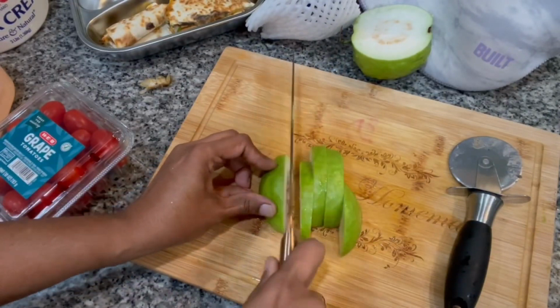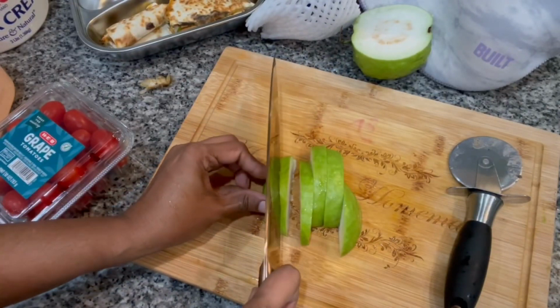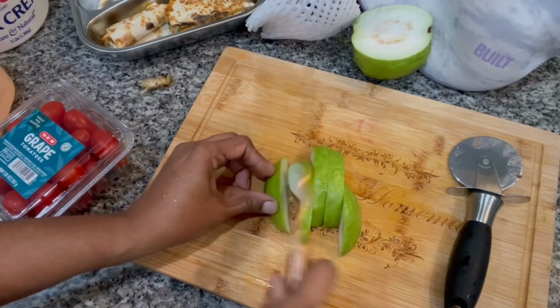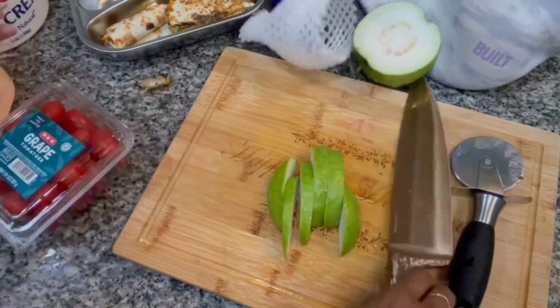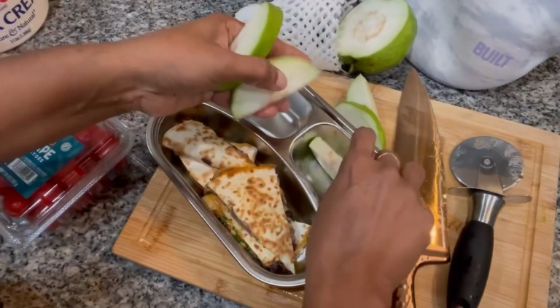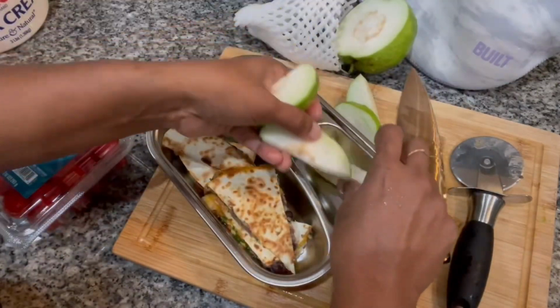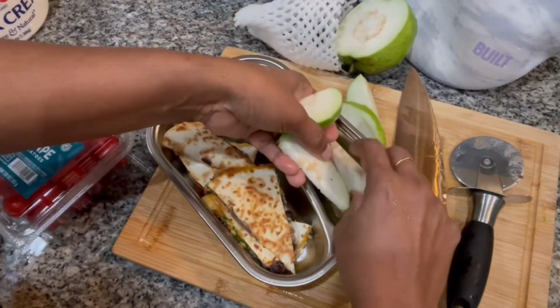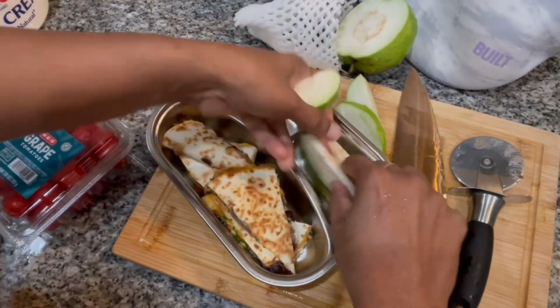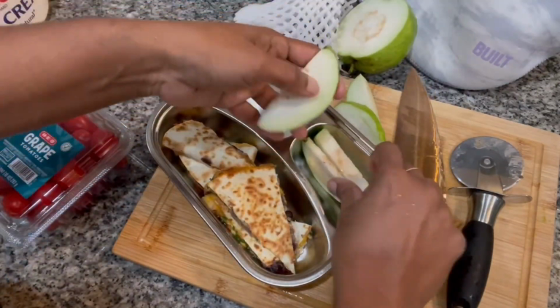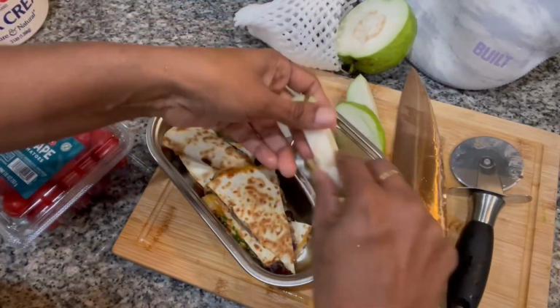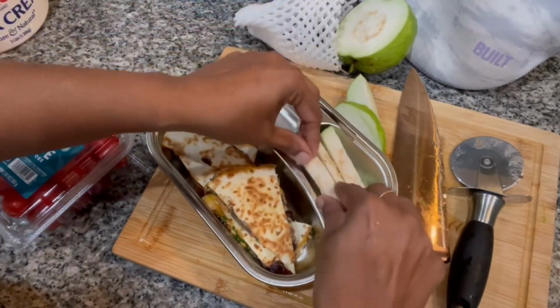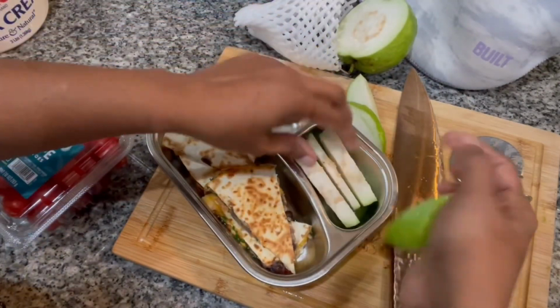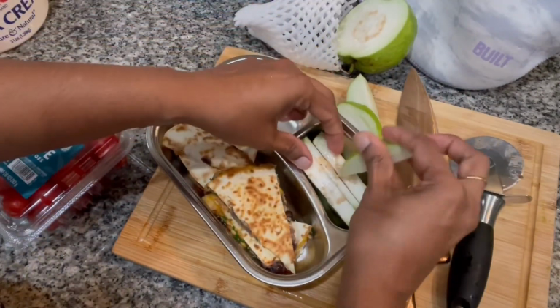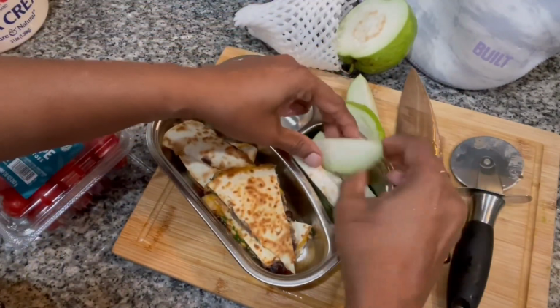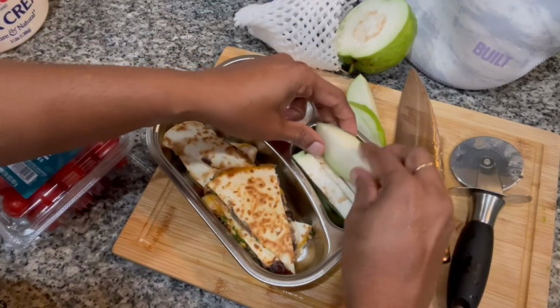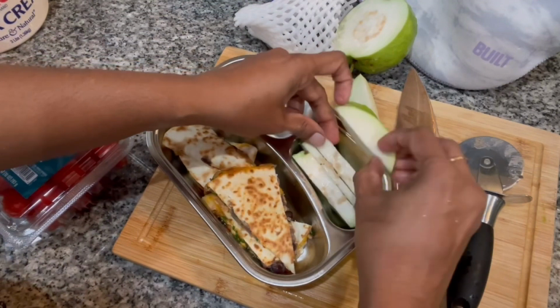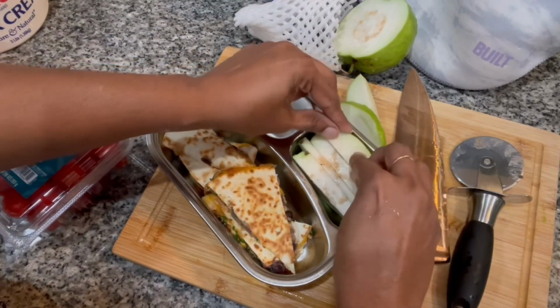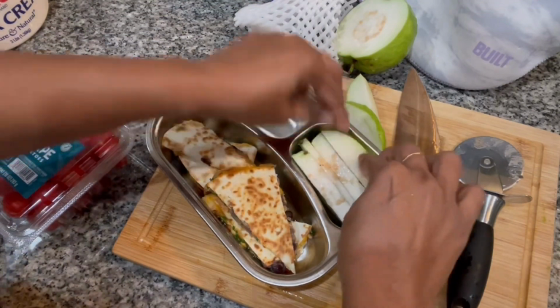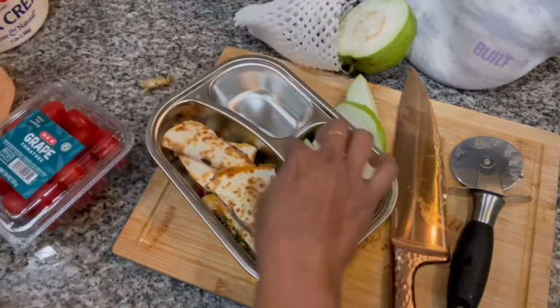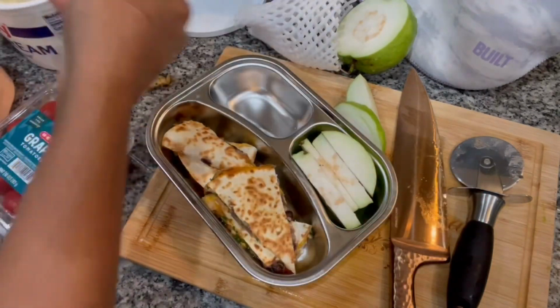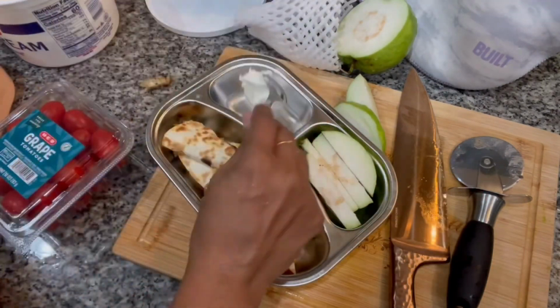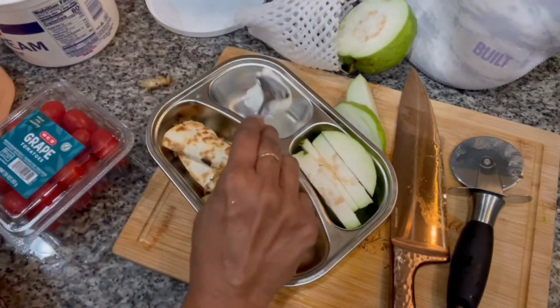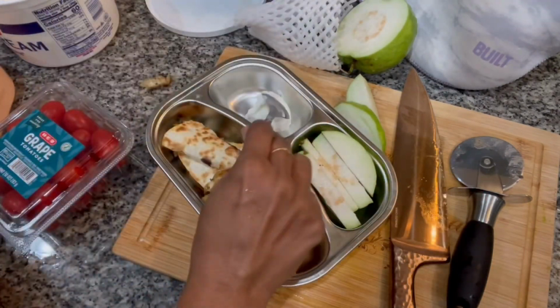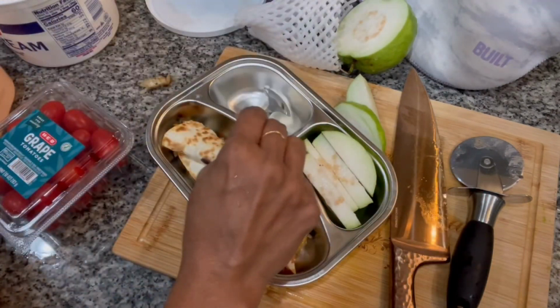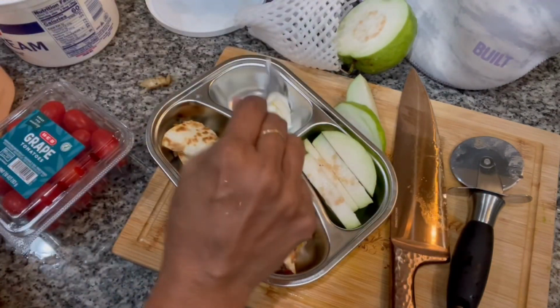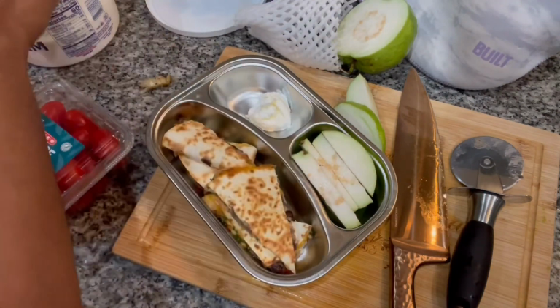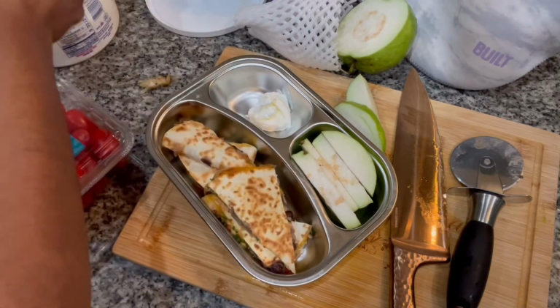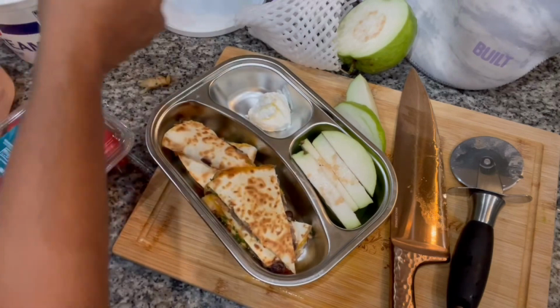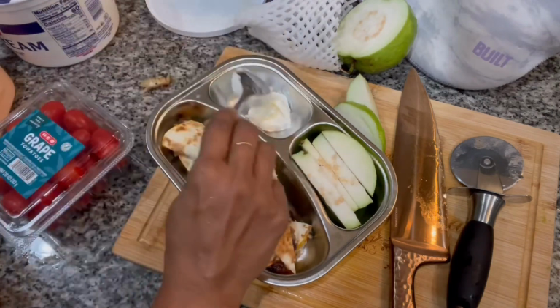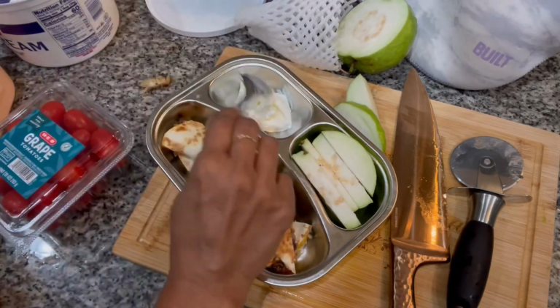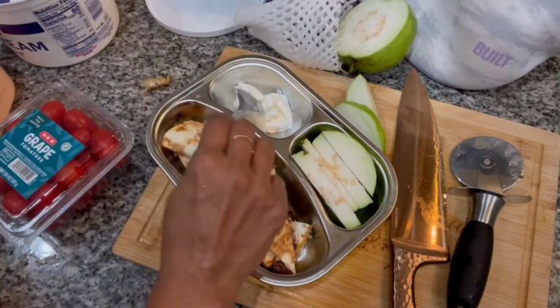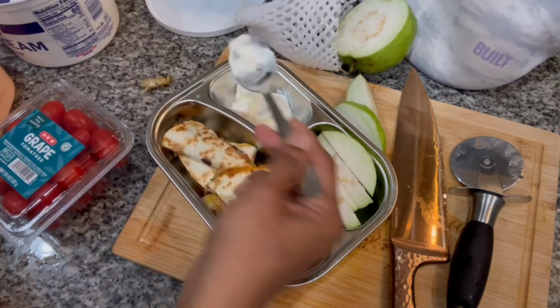For the fruit, here is guava — I found some nice guava at the Indian store this weekend so I picked some, and here it goes into the lunchbox. On the side I add a little bit of sour cream.